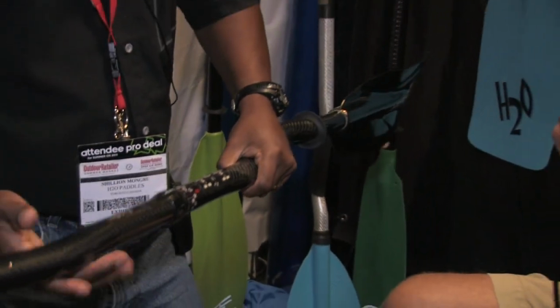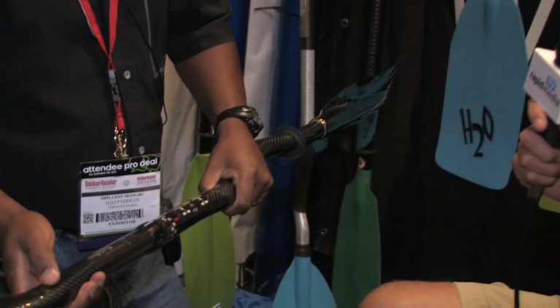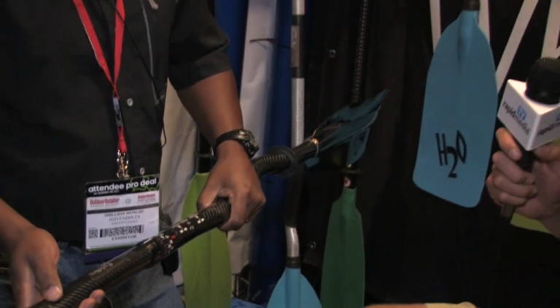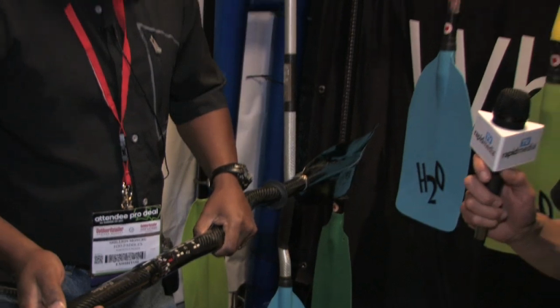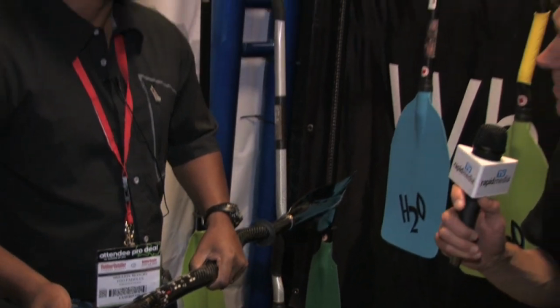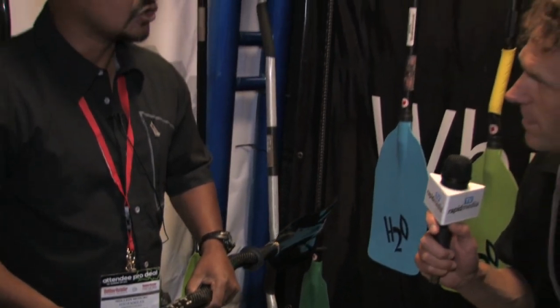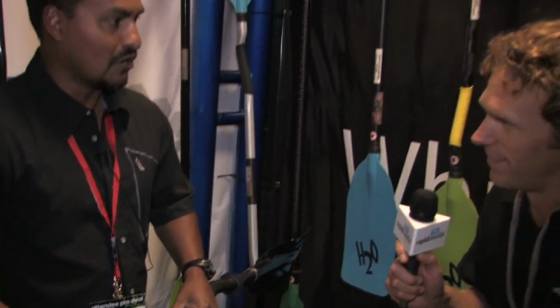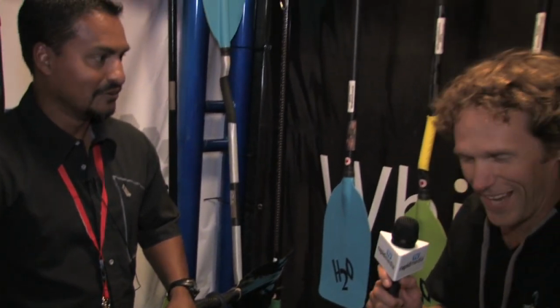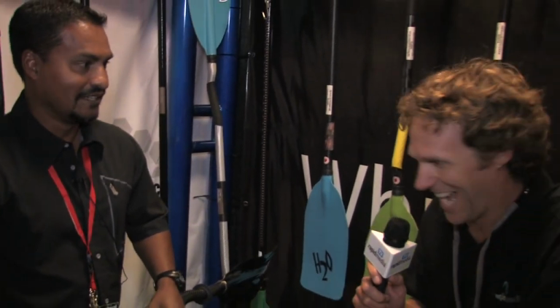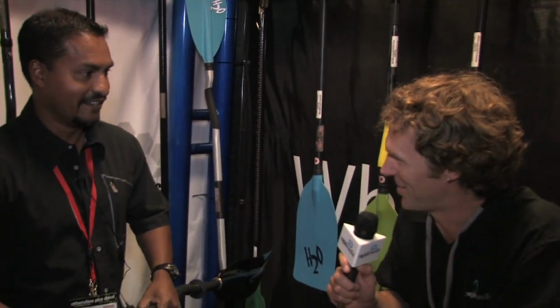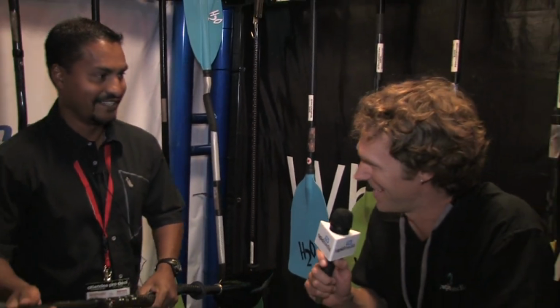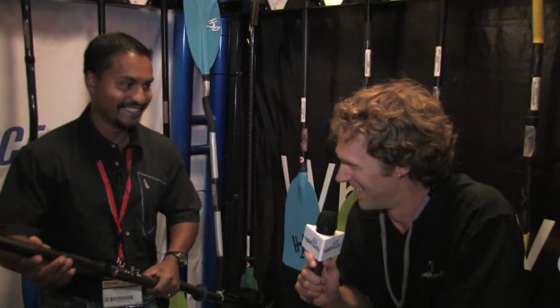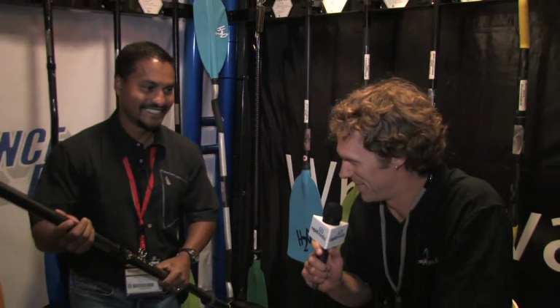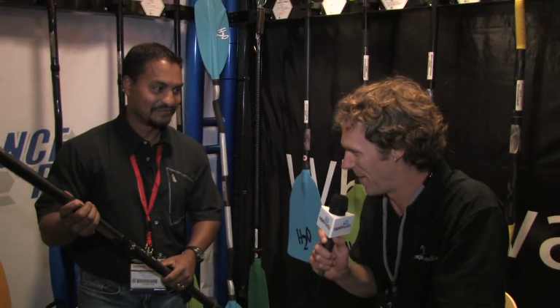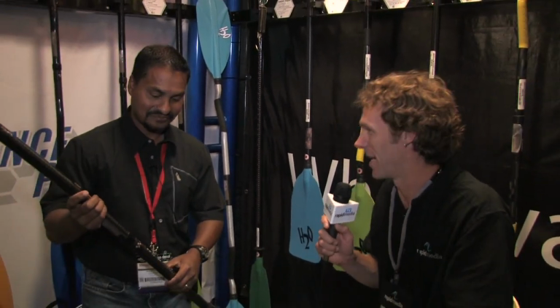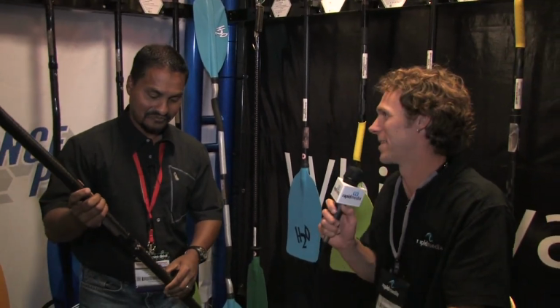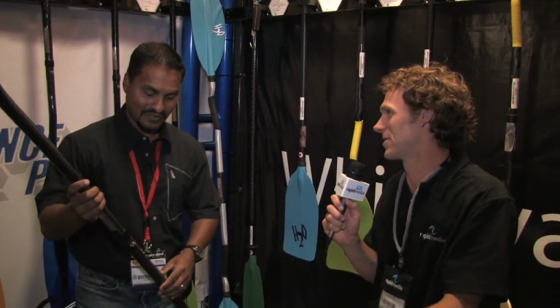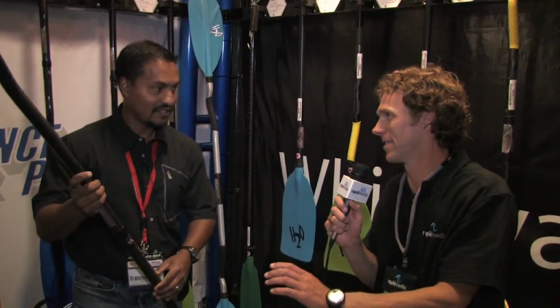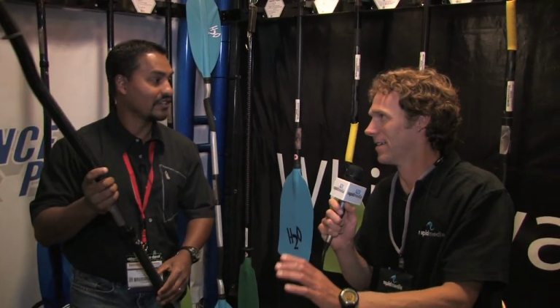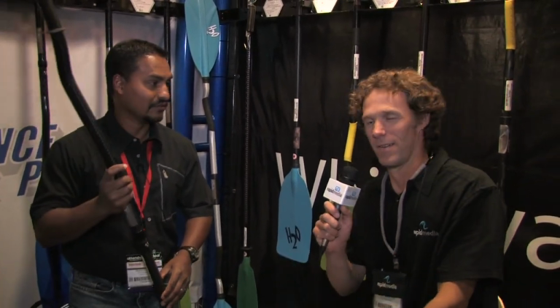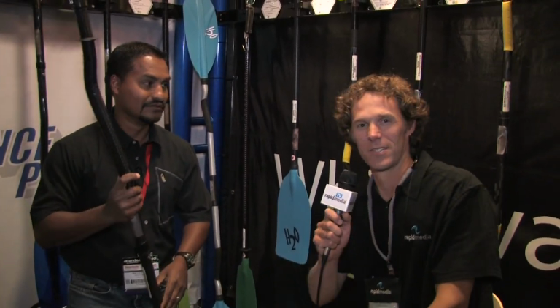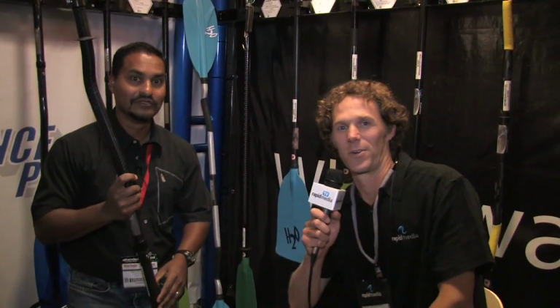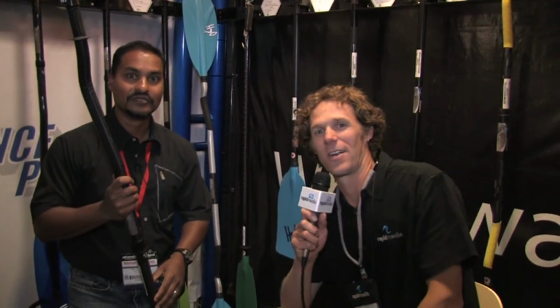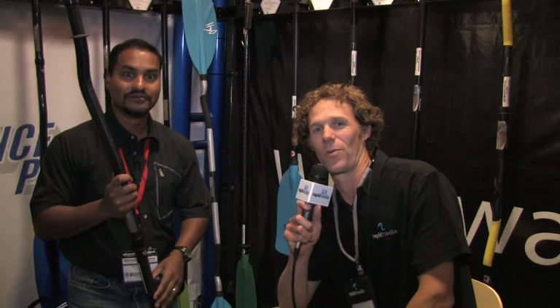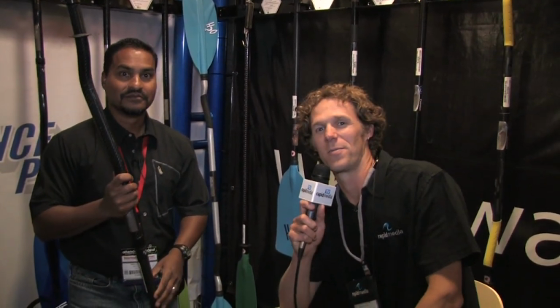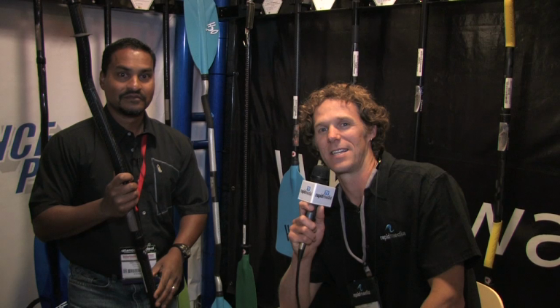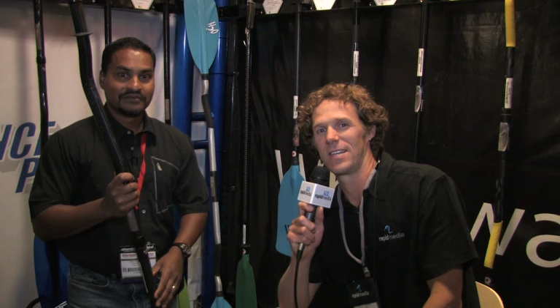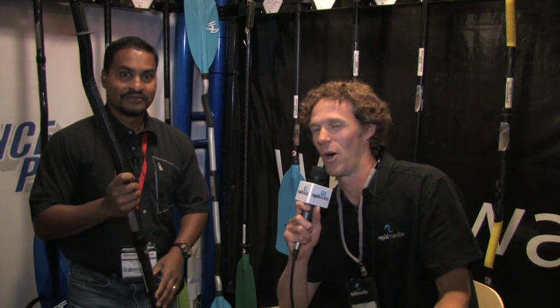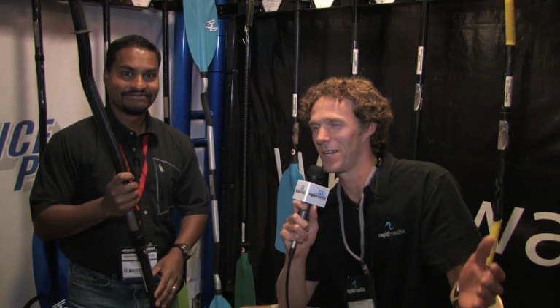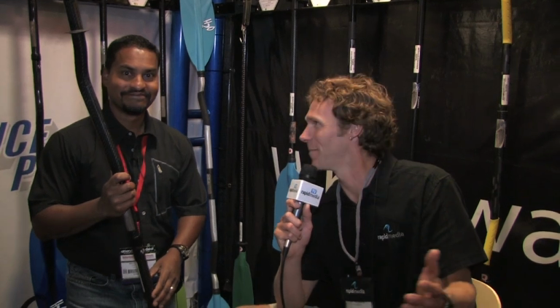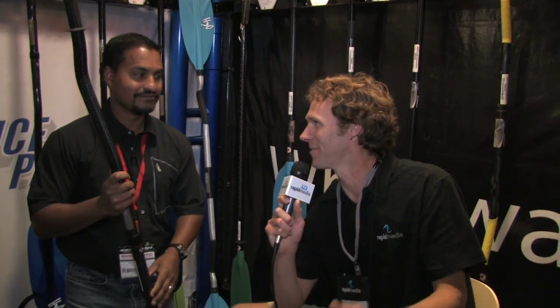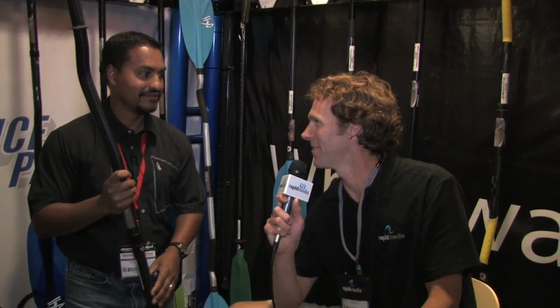It's been a busy year at H2O. Thanks, Julian. Scott McGregor here with Rapid Media TV, hoping you paddle forever.